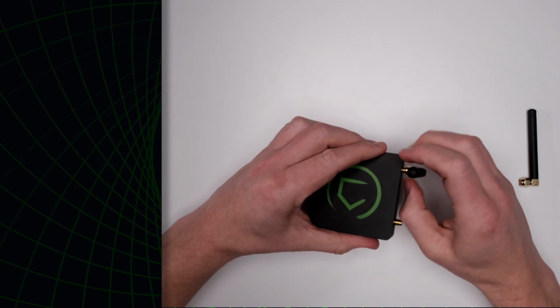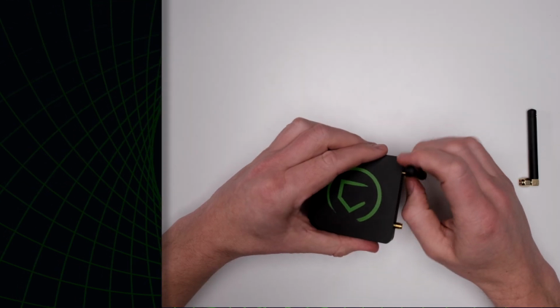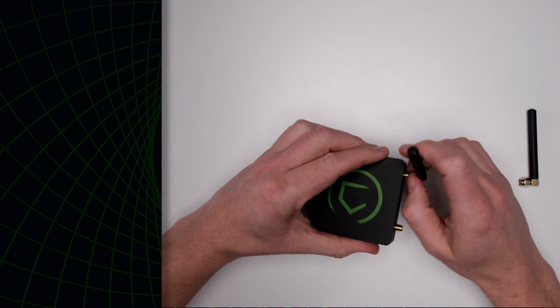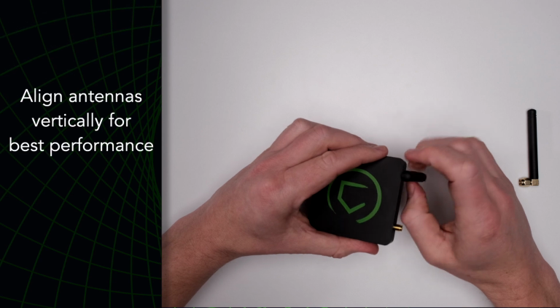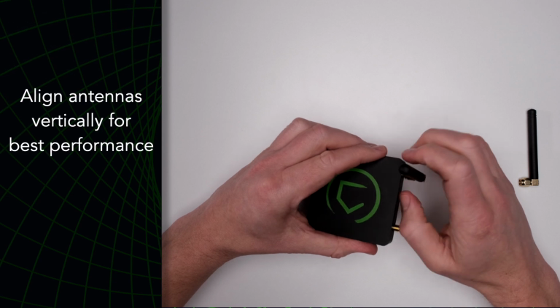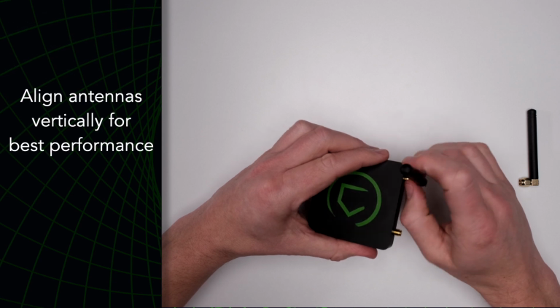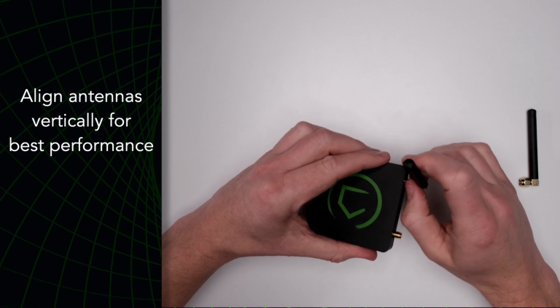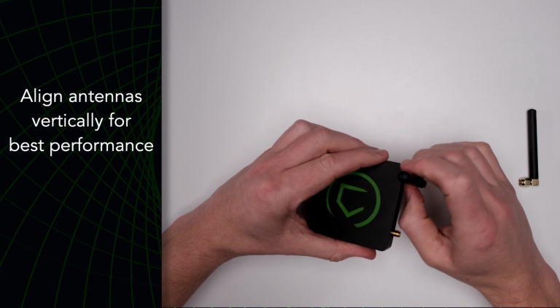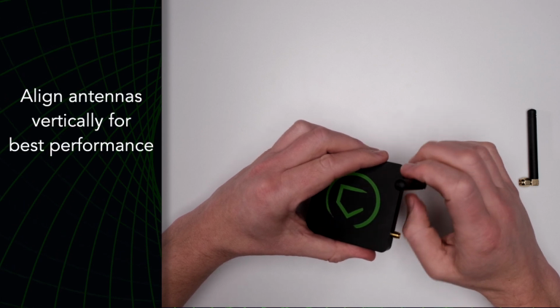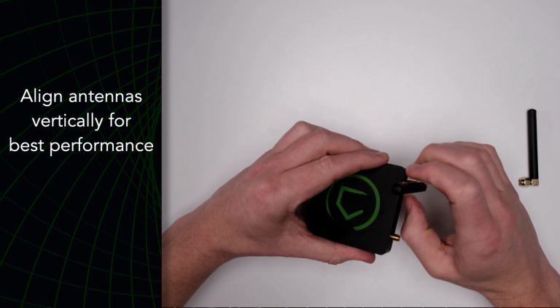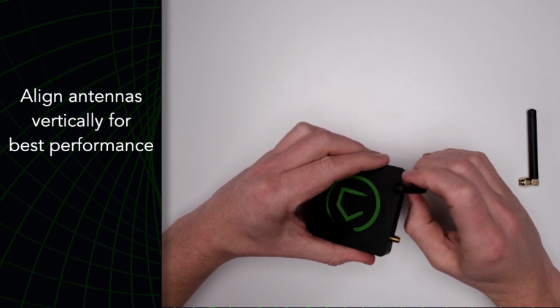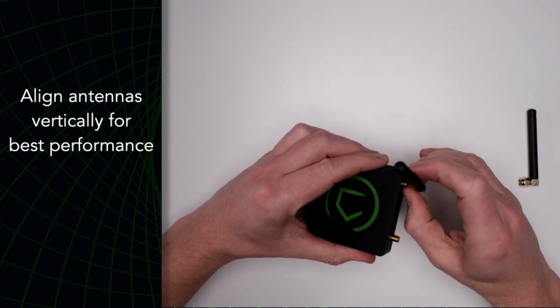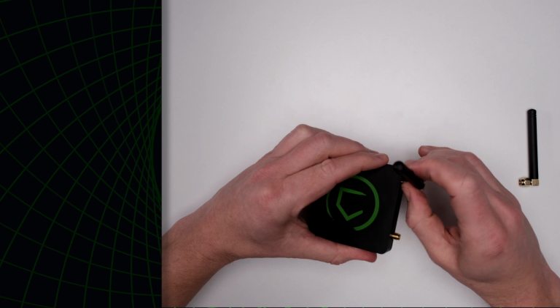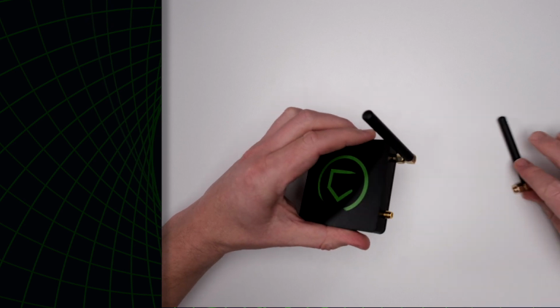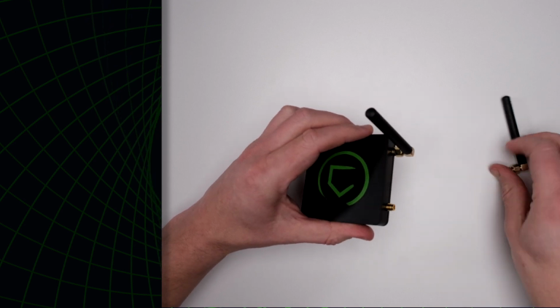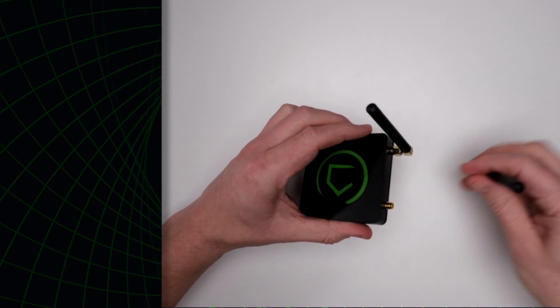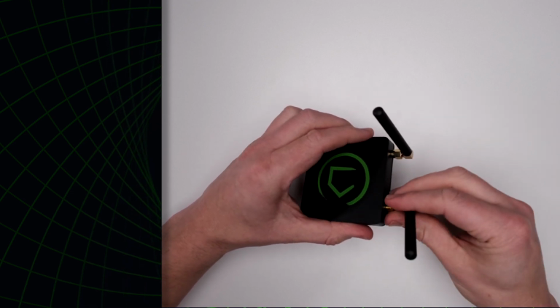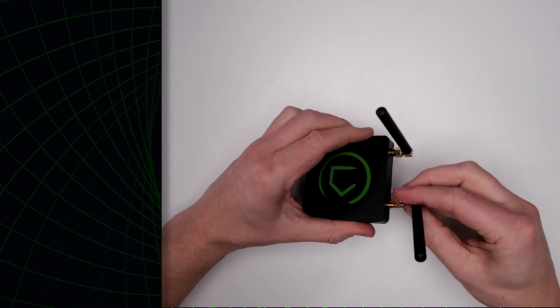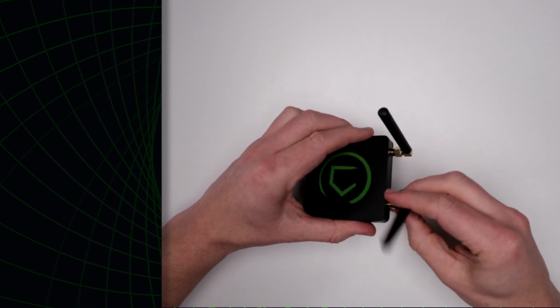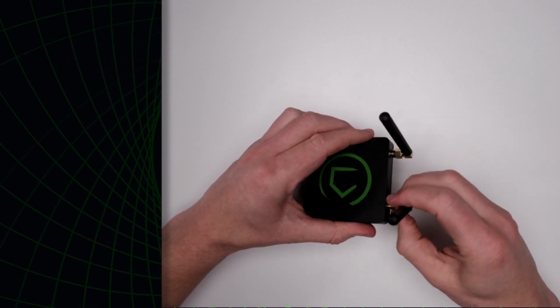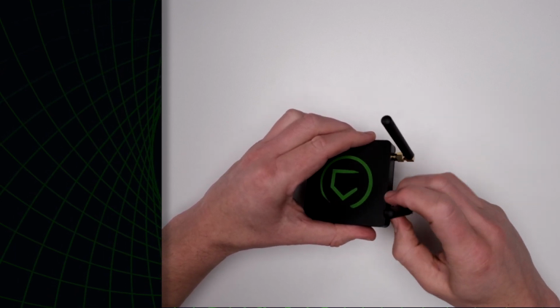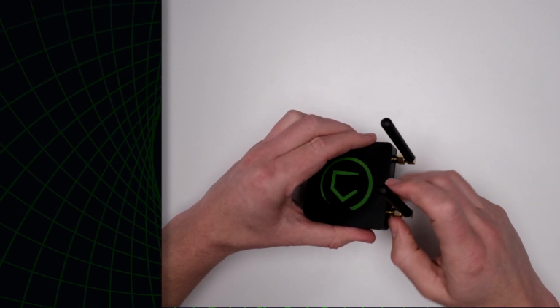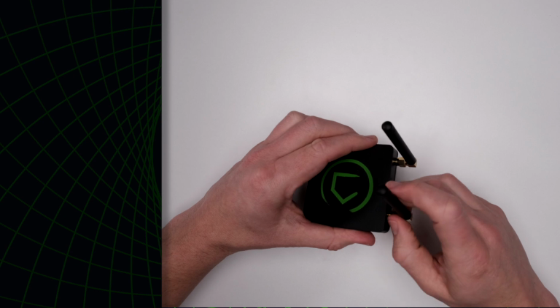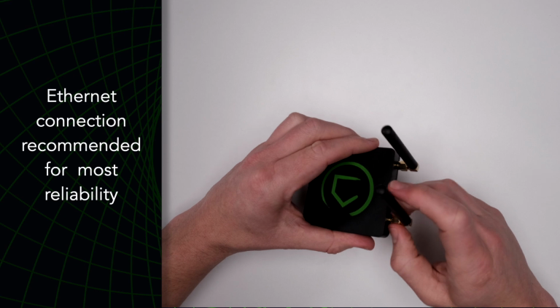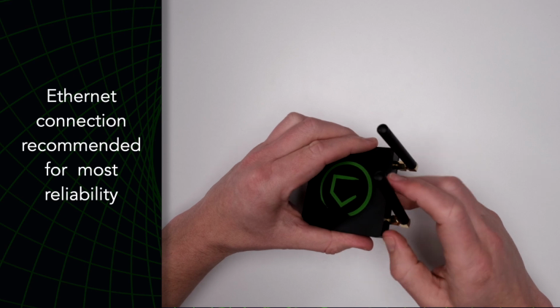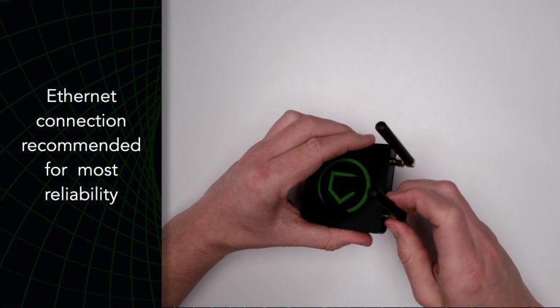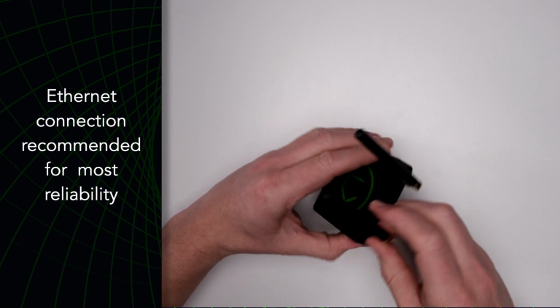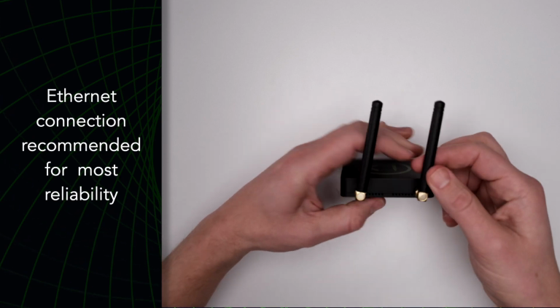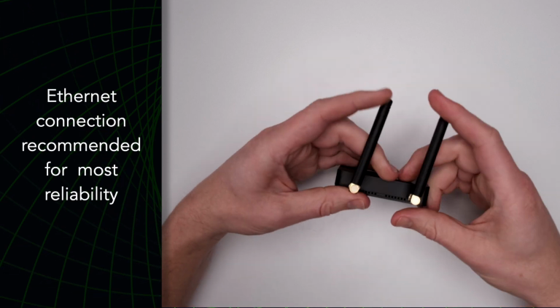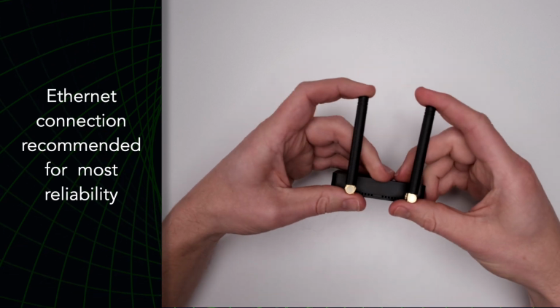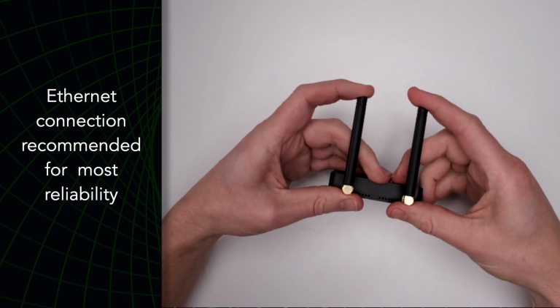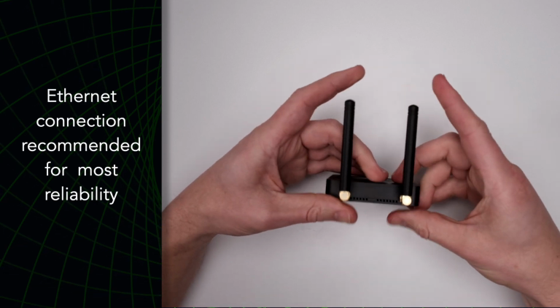Start by affixing the two antennas to the hub. Align them vertically for the best performance. The Hubitat Elevation Model C8 Hub can connect to your network via an ethernet connection or a Wi-Fi connection. If possible, it is highly recommended to use an ethernet connection for the most reliable performance.